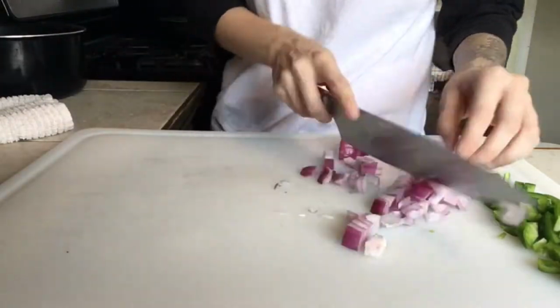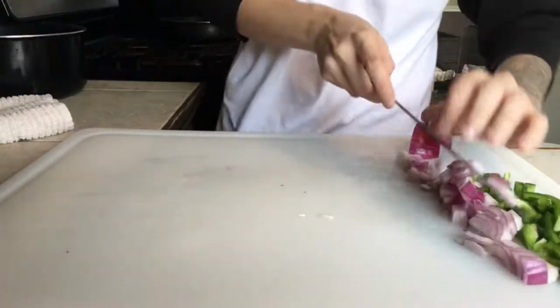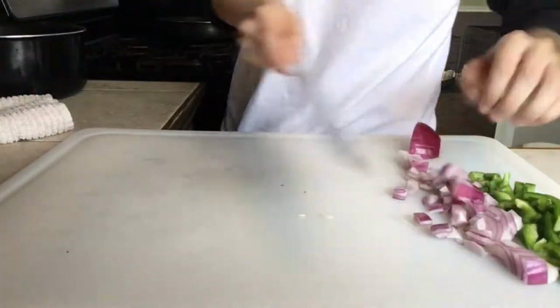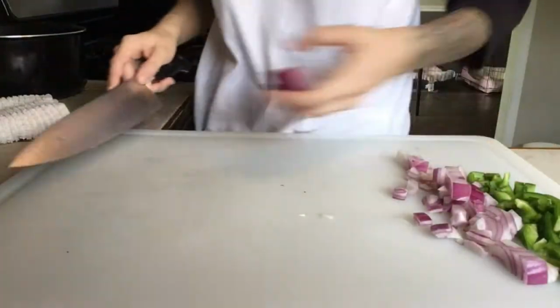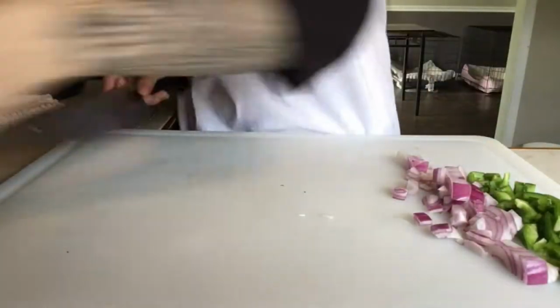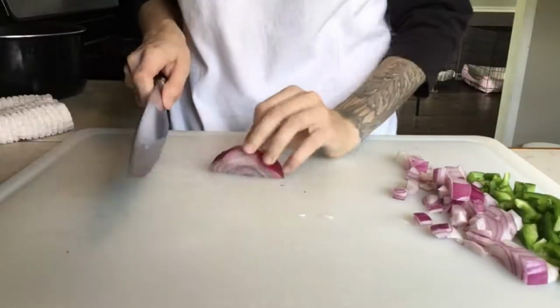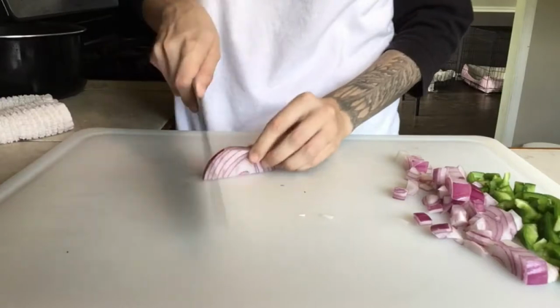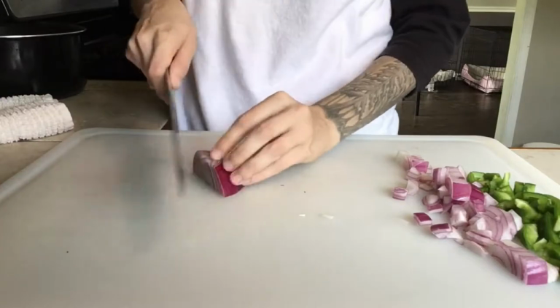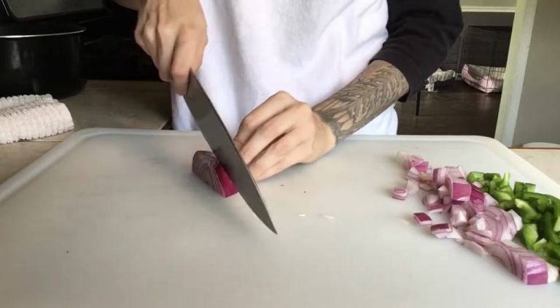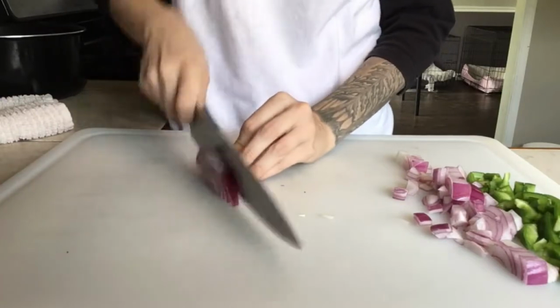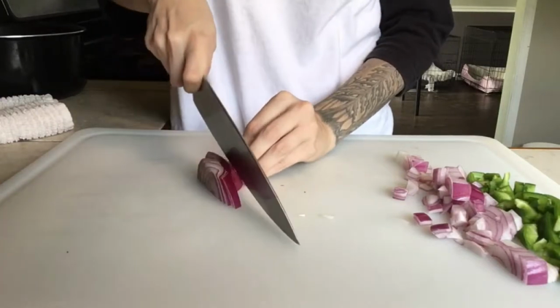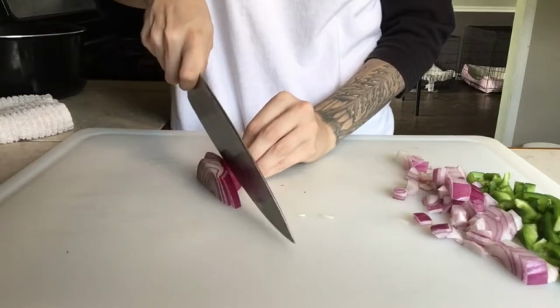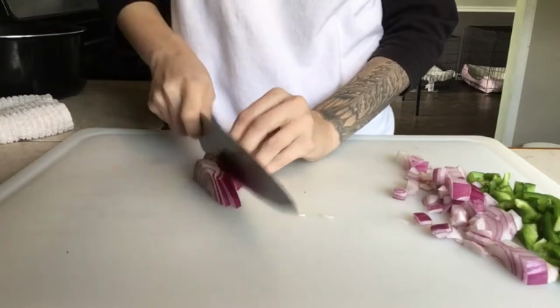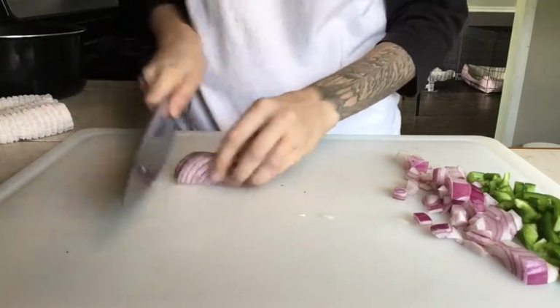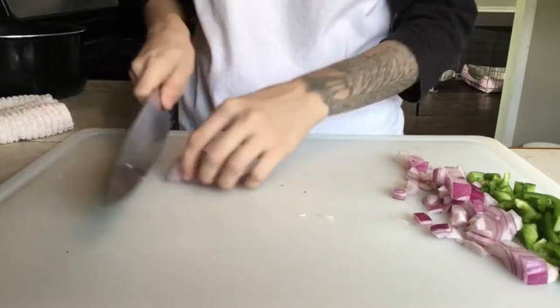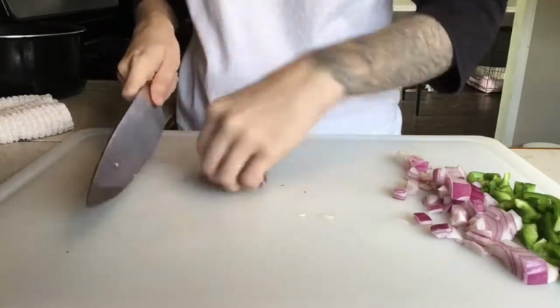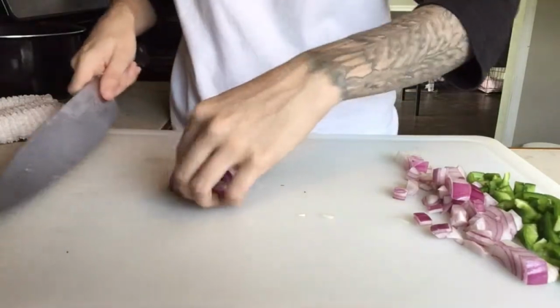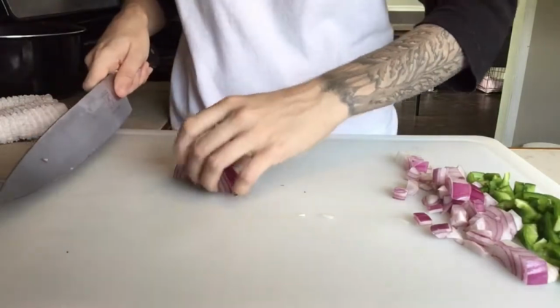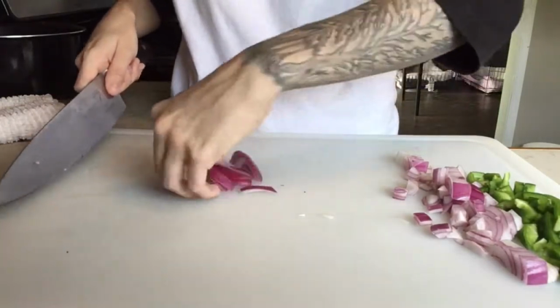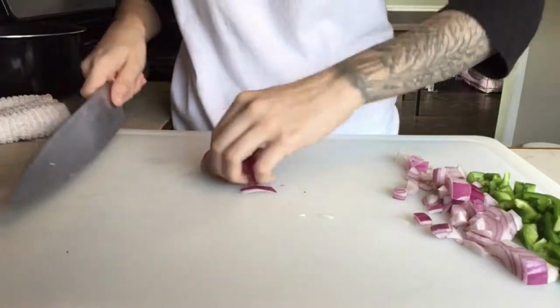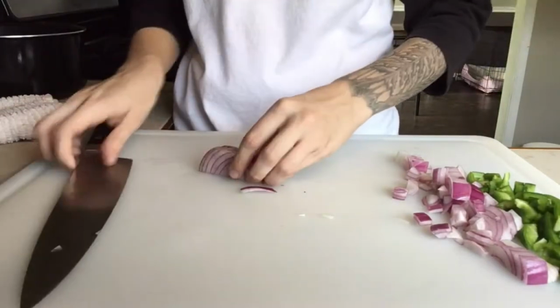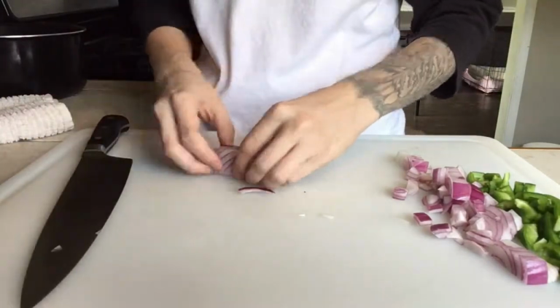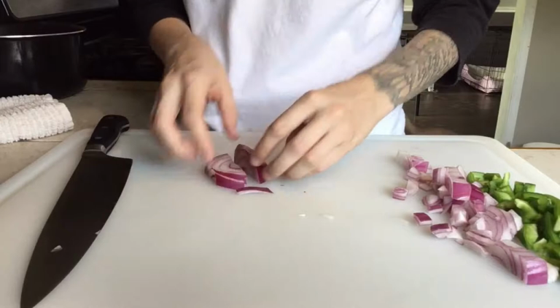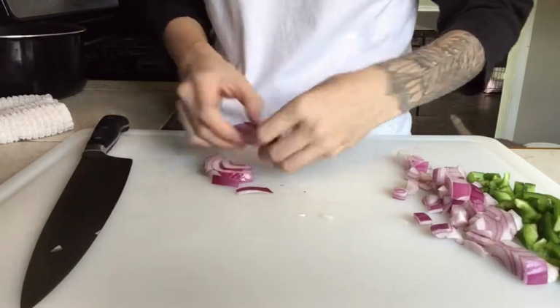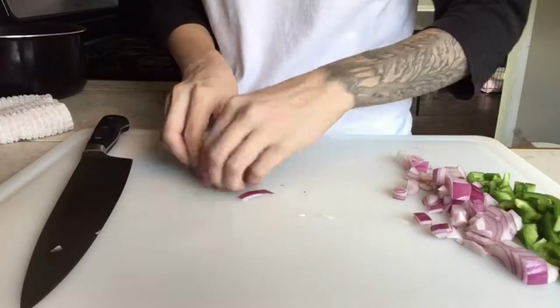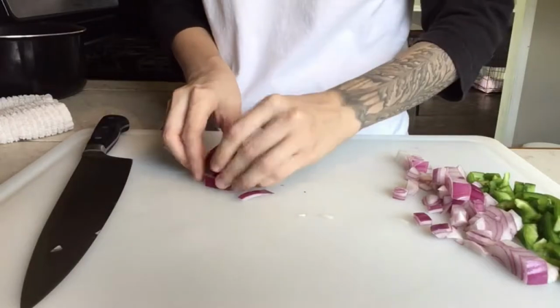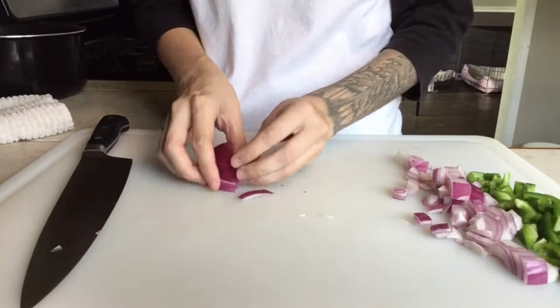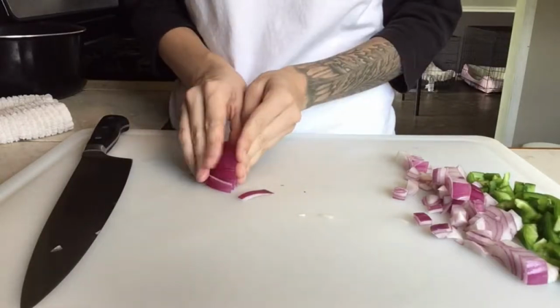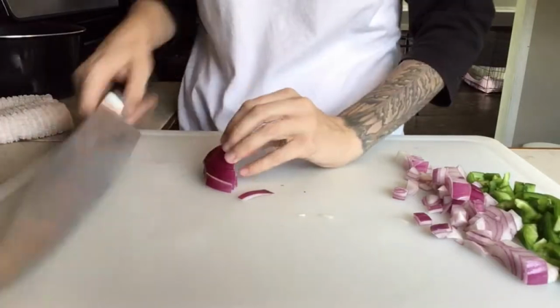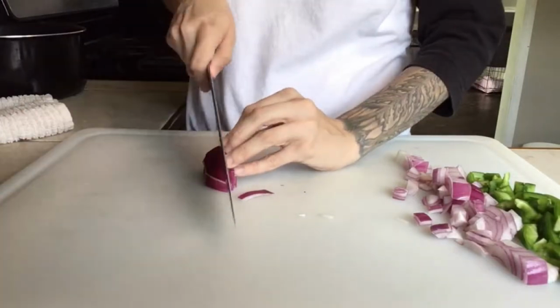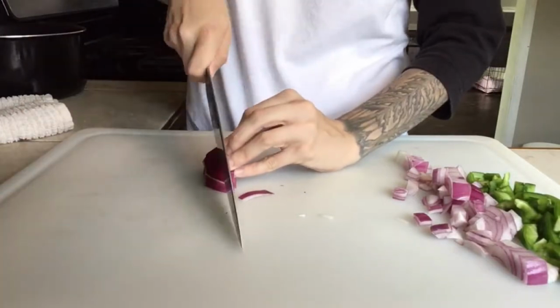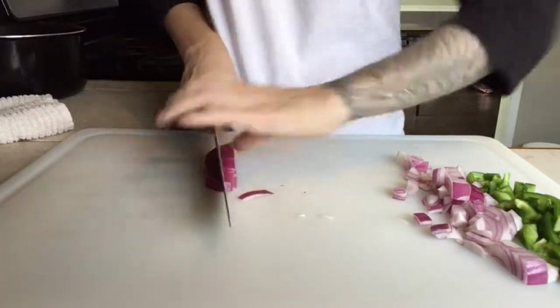Now we're going to dice the rest of this up. I just don't have a special way of doing that — if I can ever get the onions stacked on each other properly.